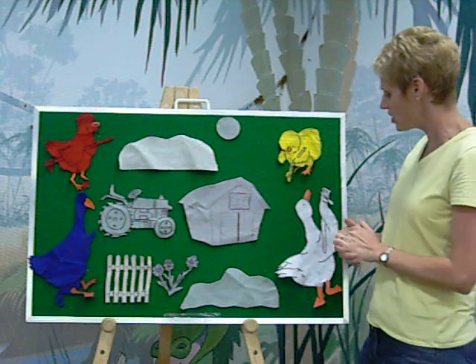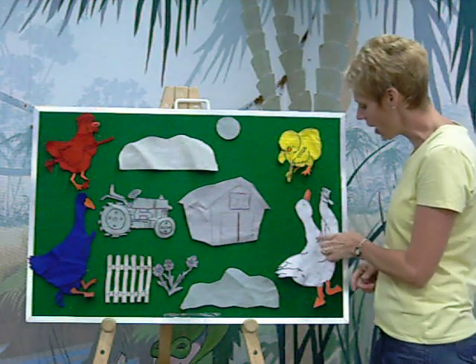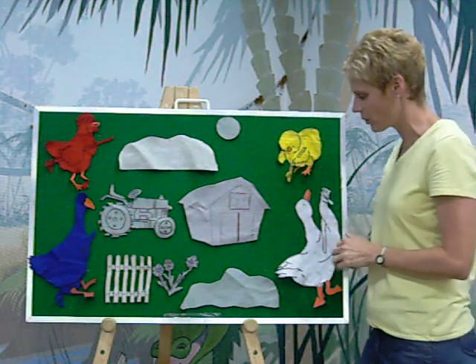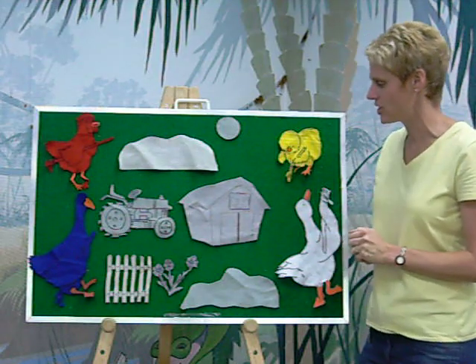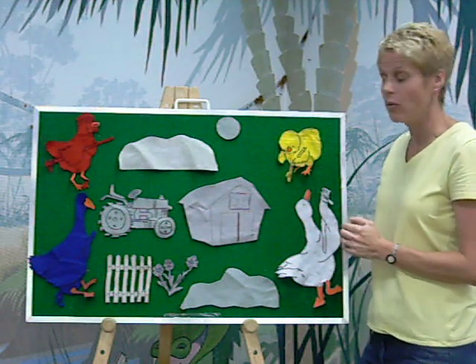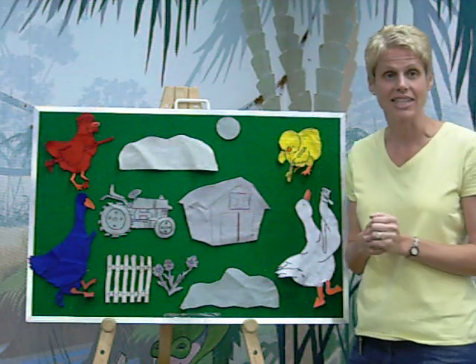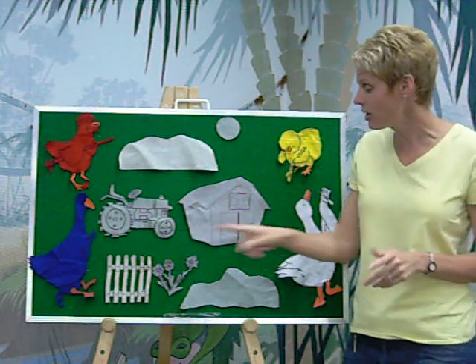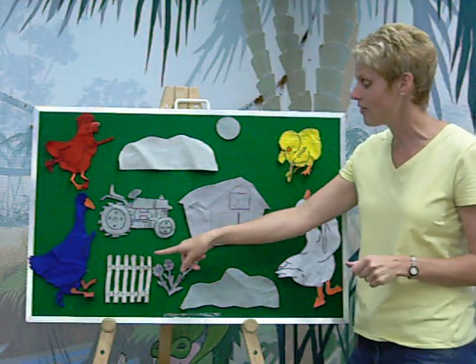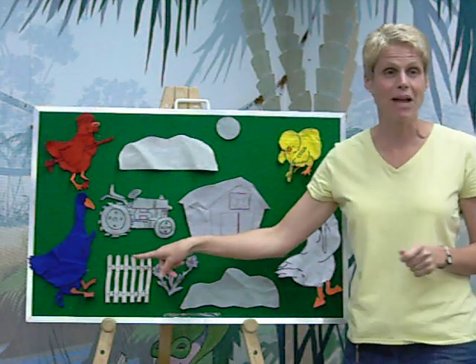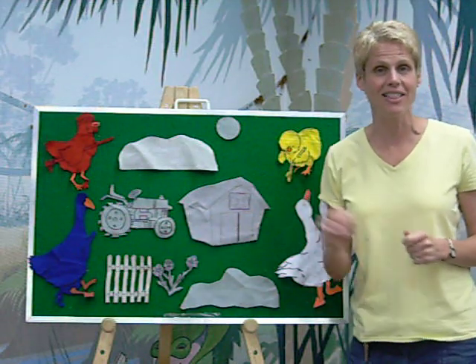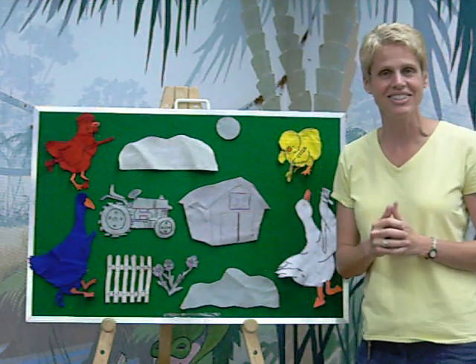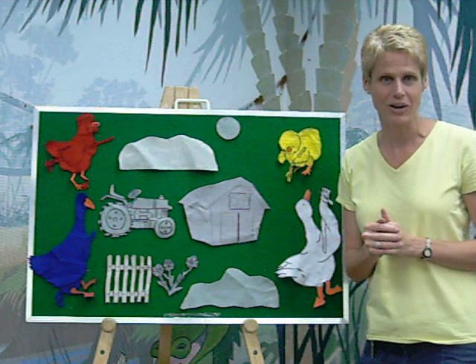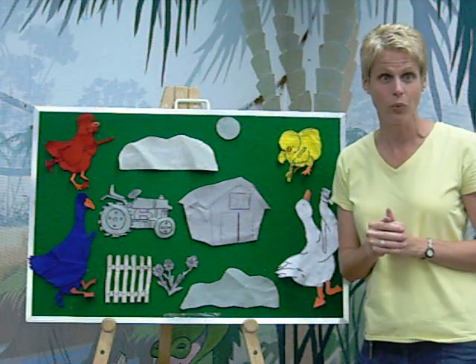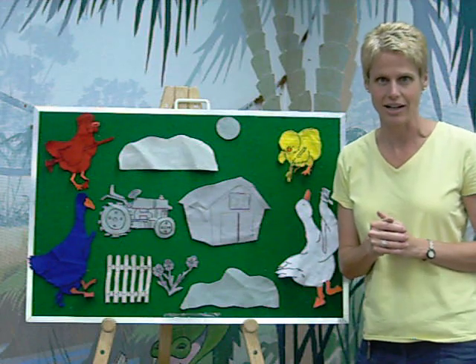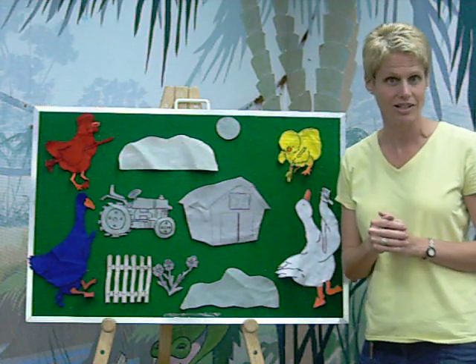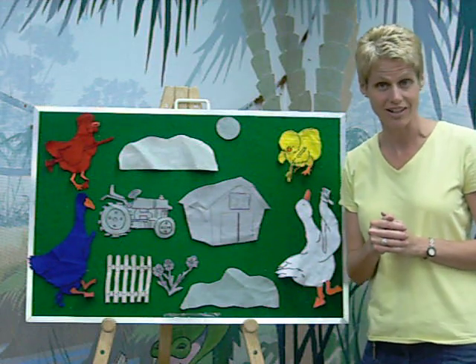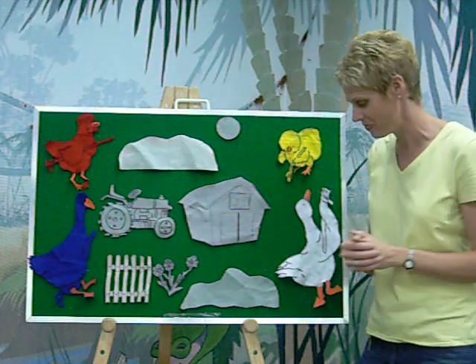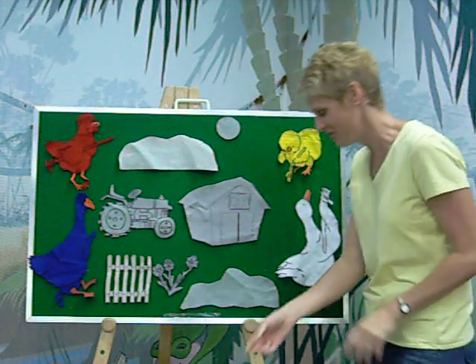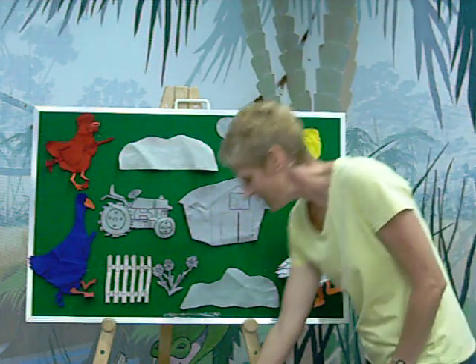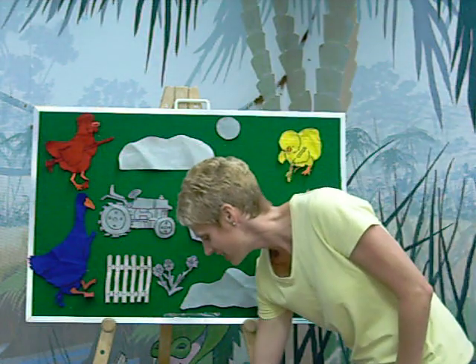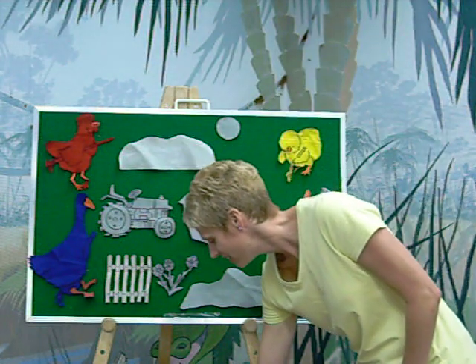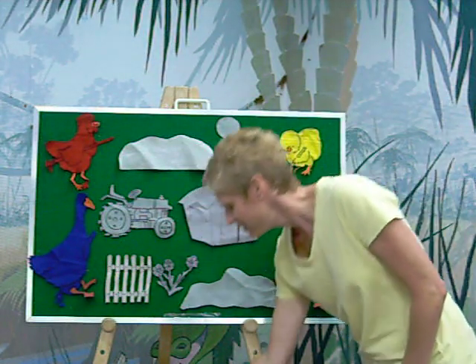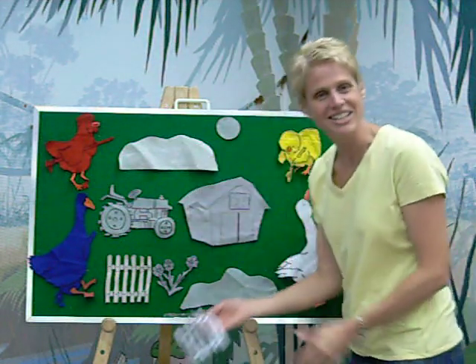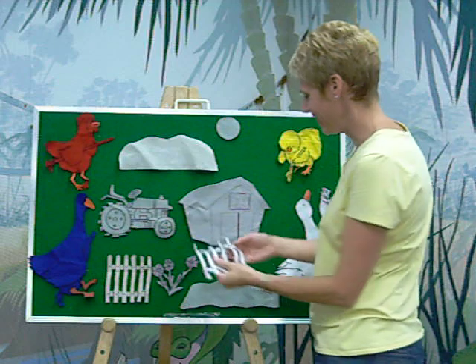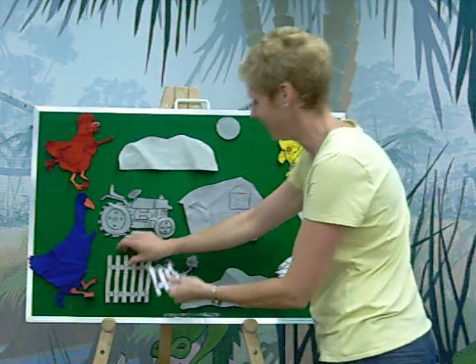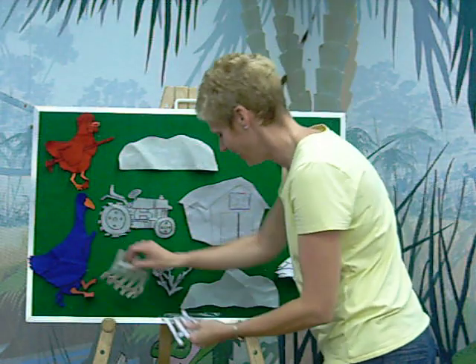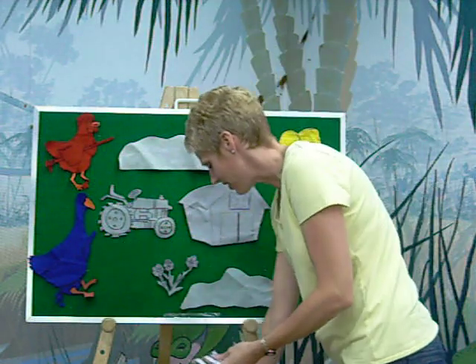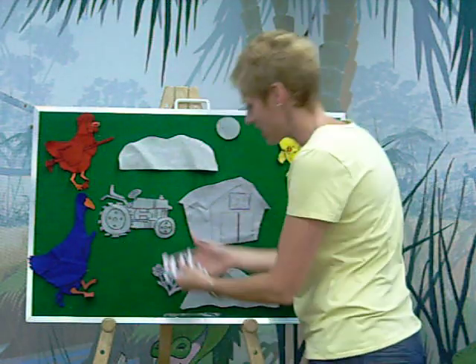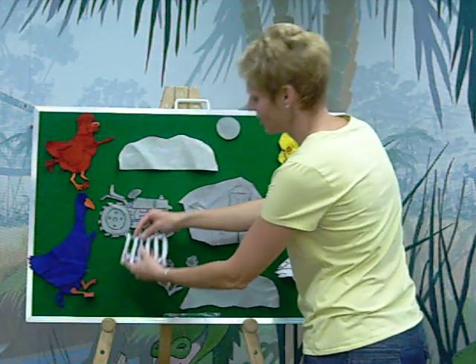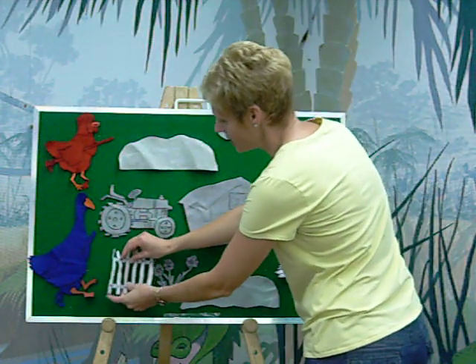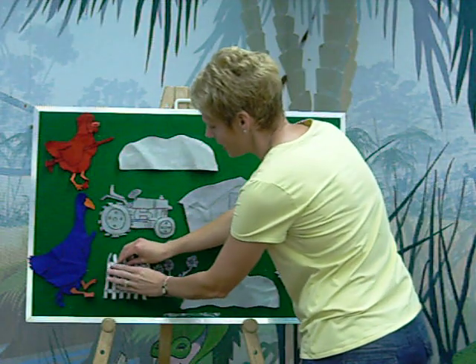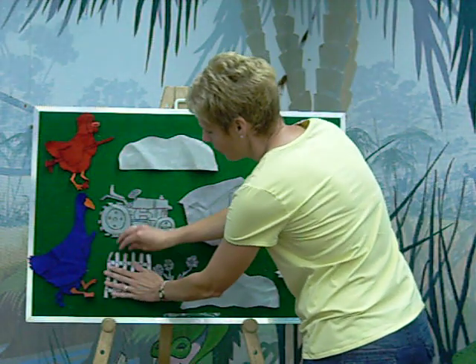So White Duck went first. And White Duck said, I'm going to paint the fence. Do you know what color White Duck painted the fence? He painted it white. Kind of makes sense — a White Duck painting with white. And now it was a crisp, clean white fence.